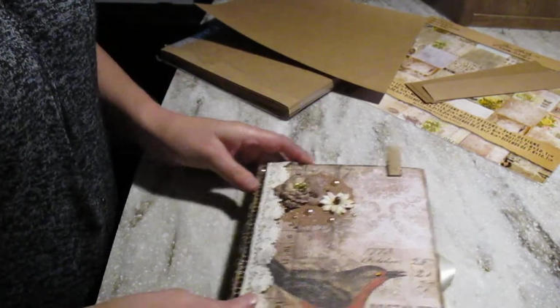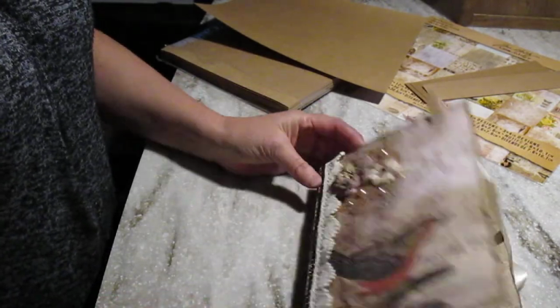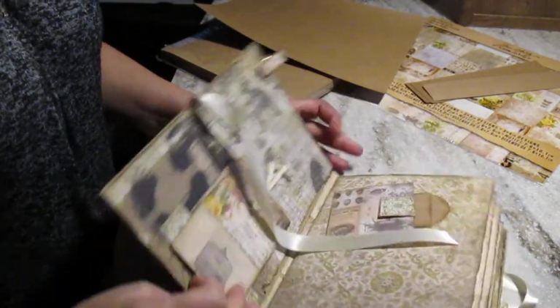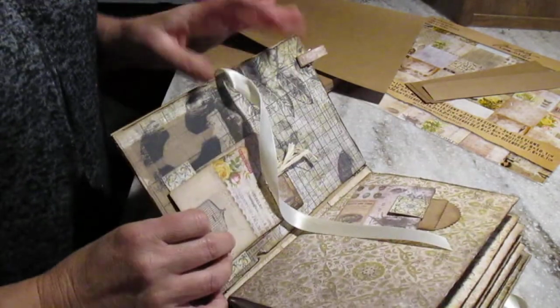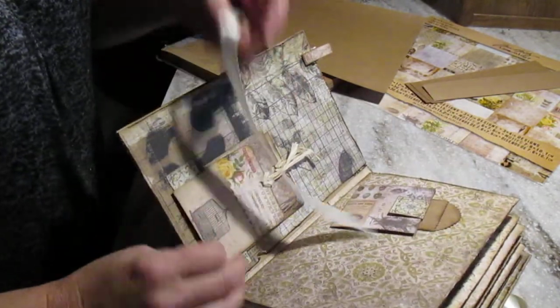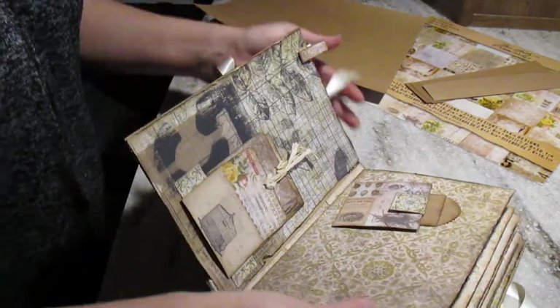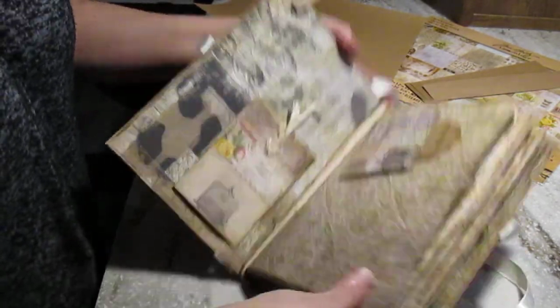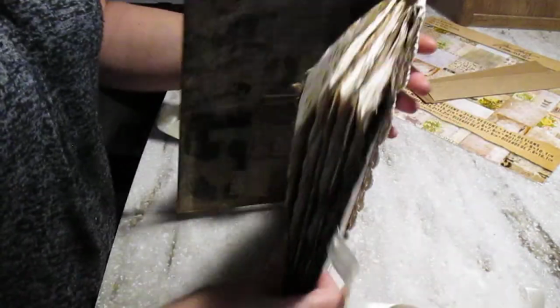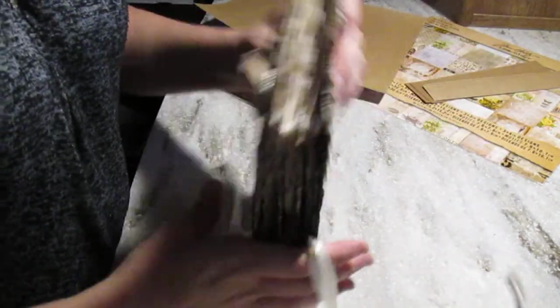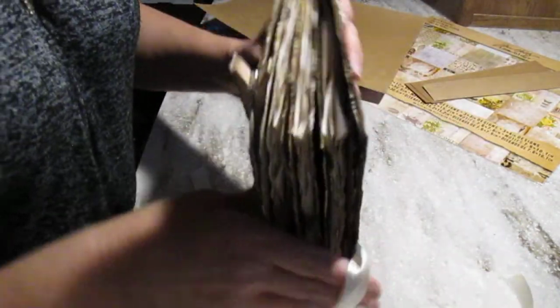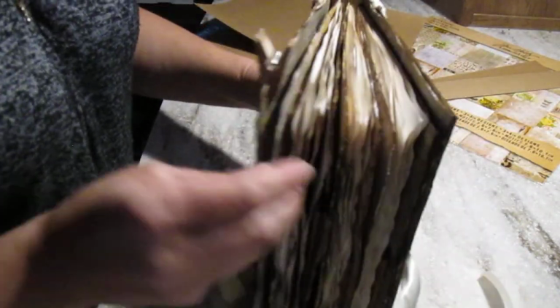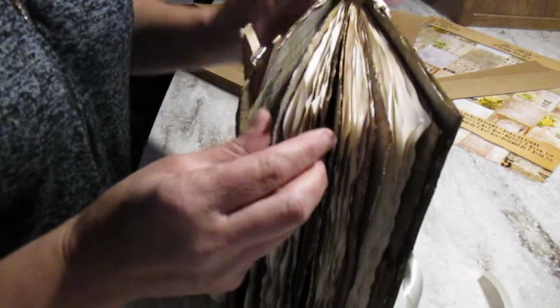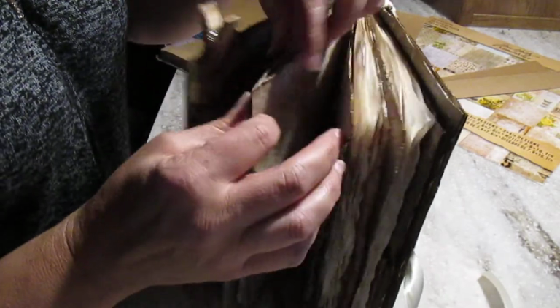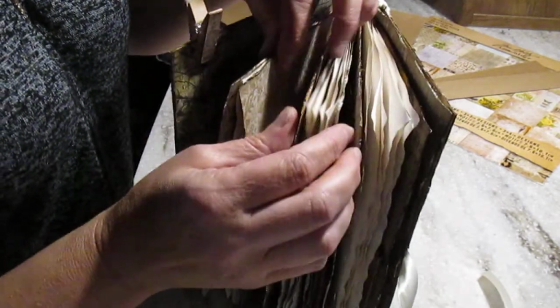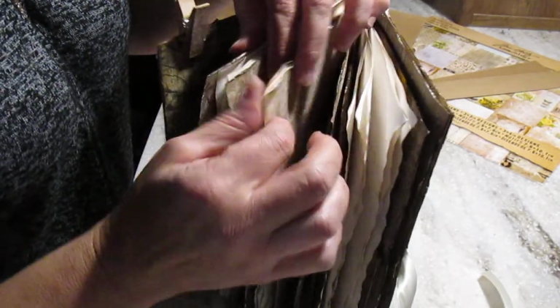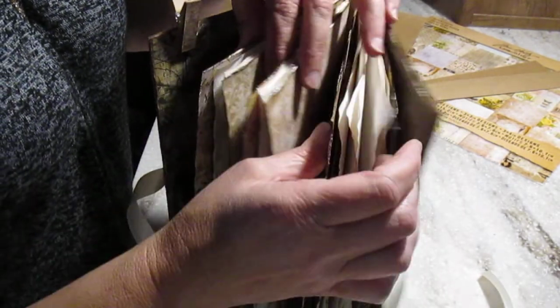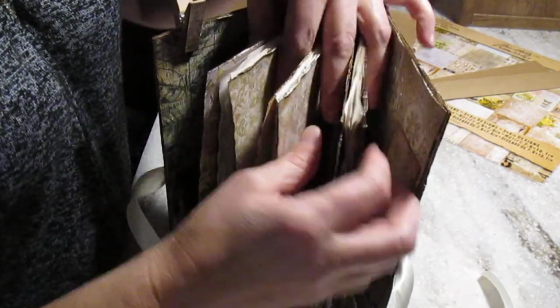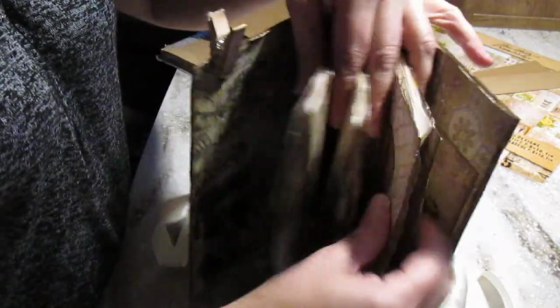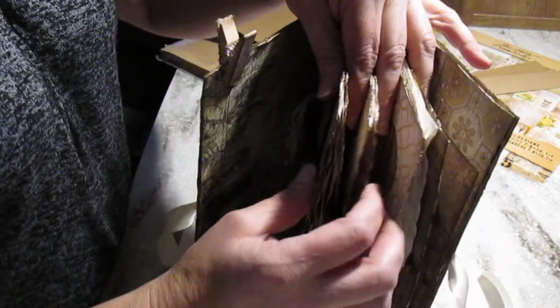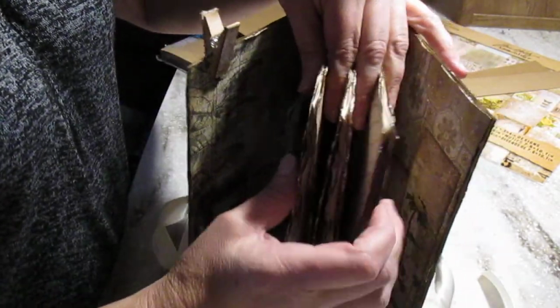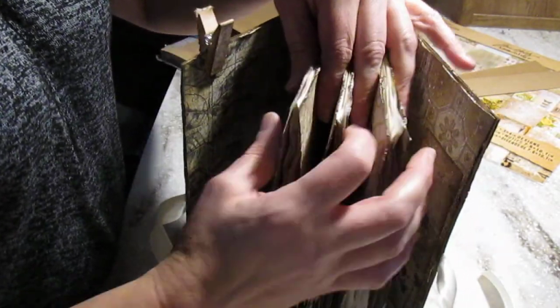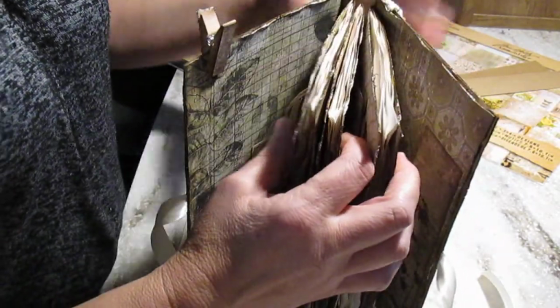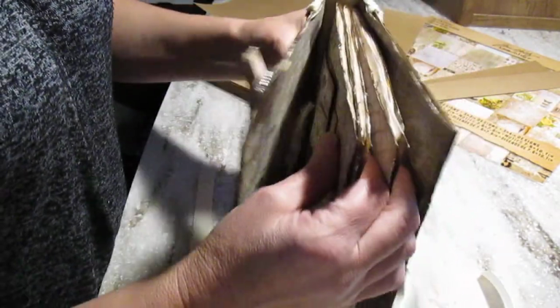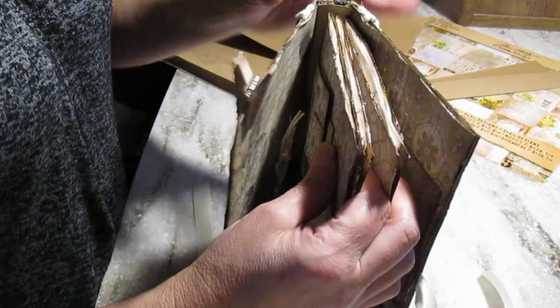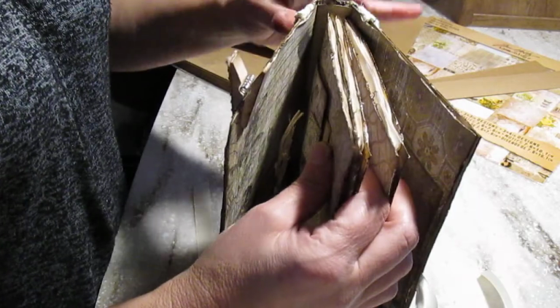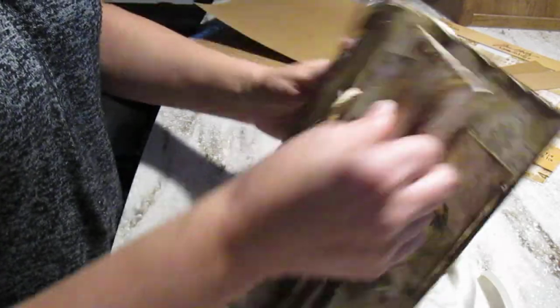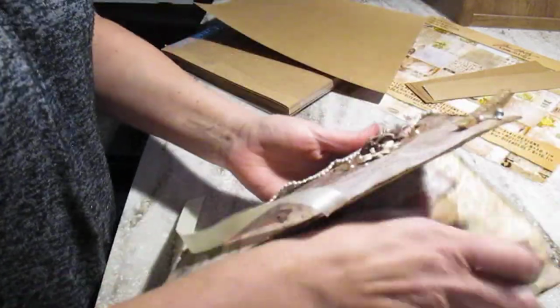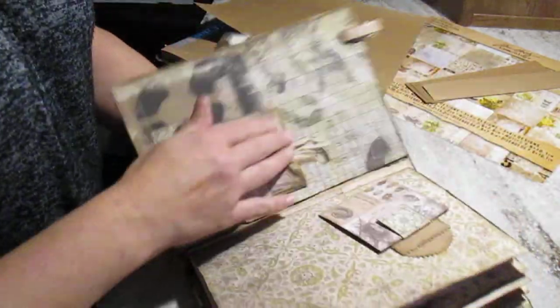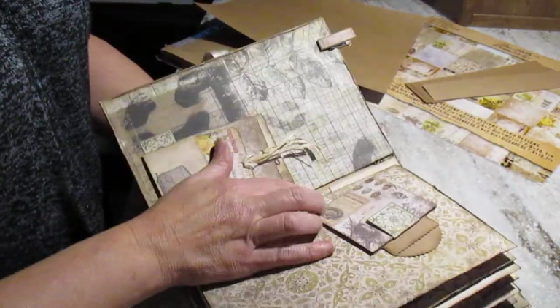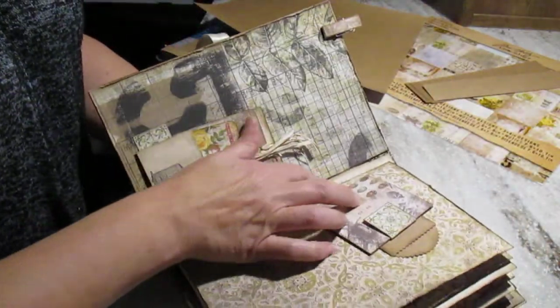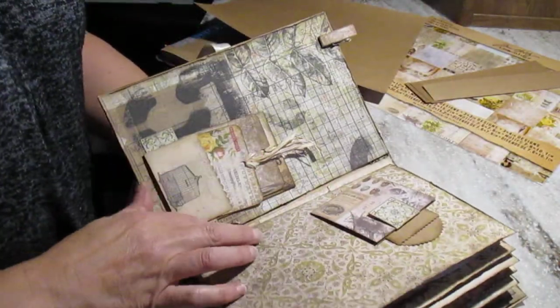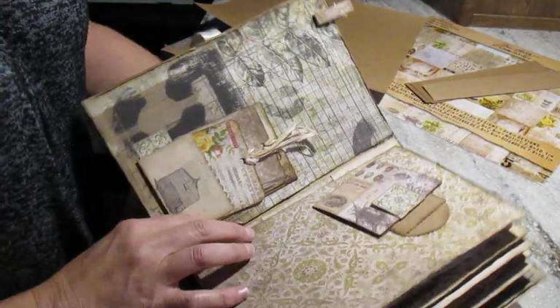So the way it goes — there are three signatures as you can see here. So there's one here, one here, and one here. Three signature sections which are kind of sewn onto the spine.